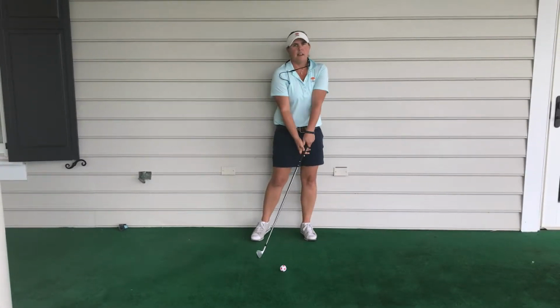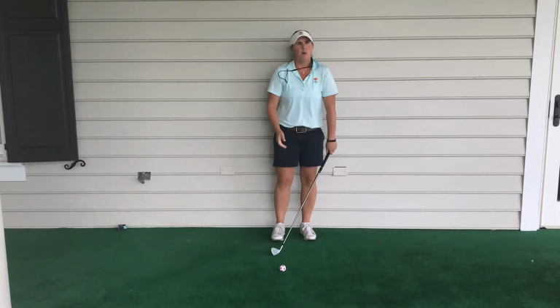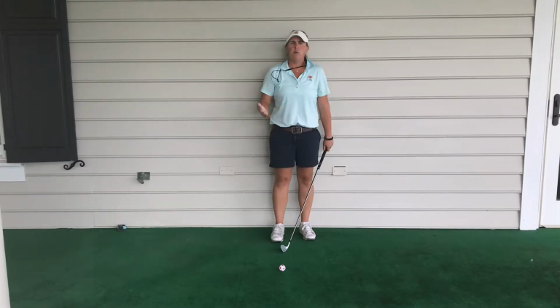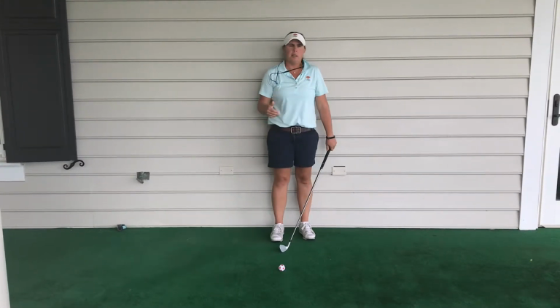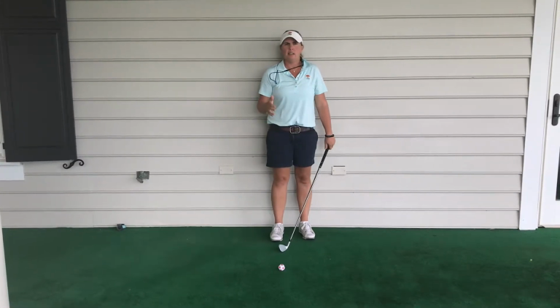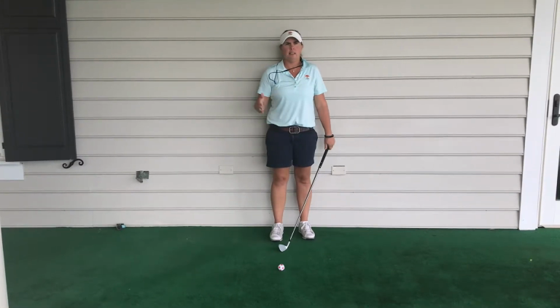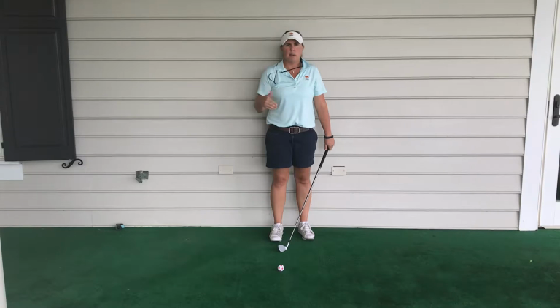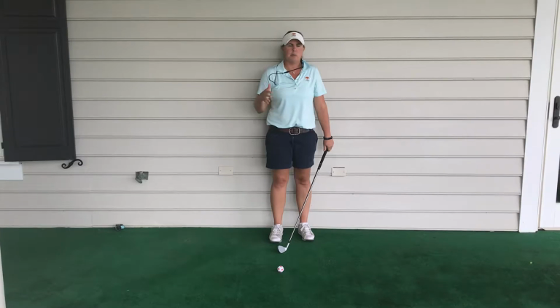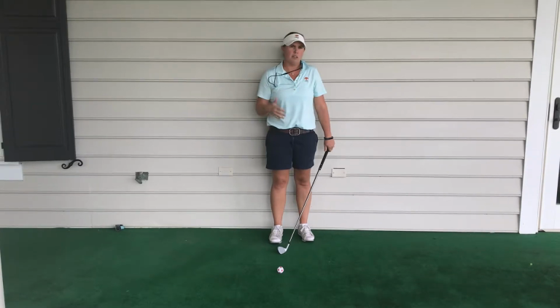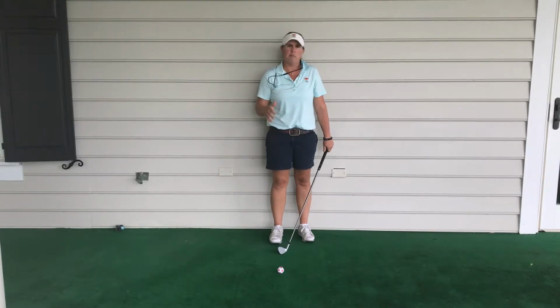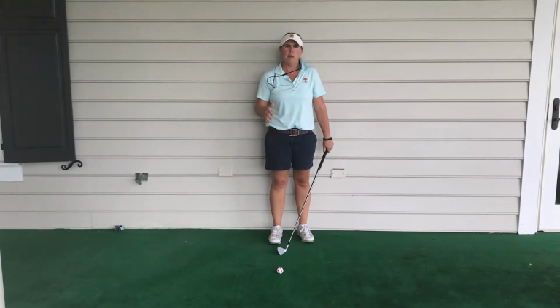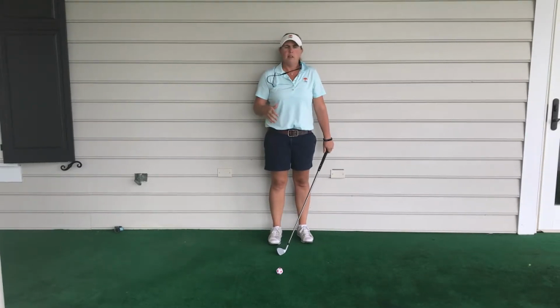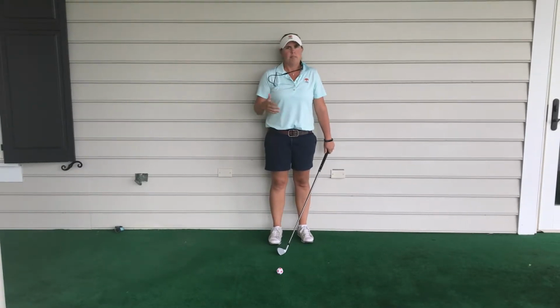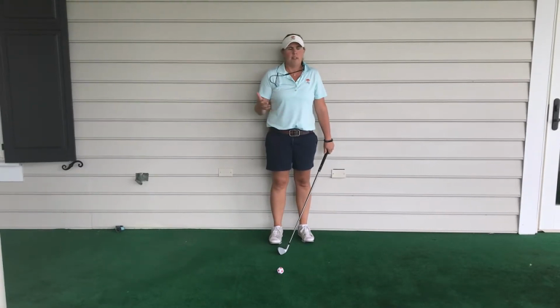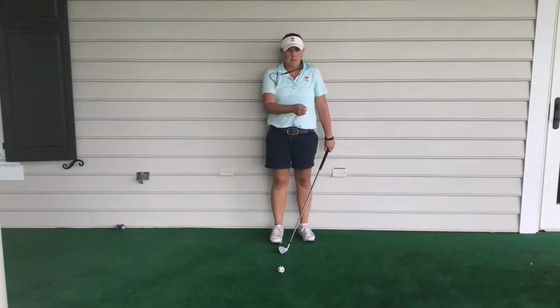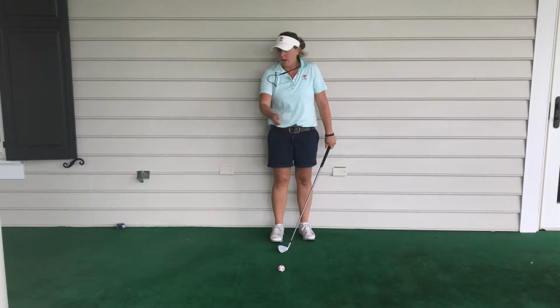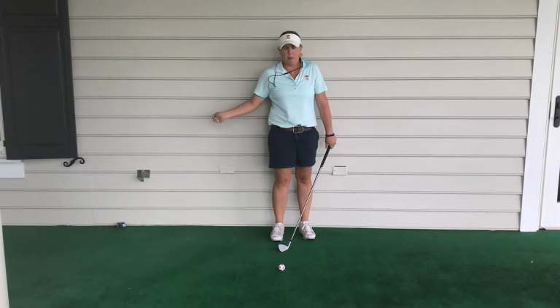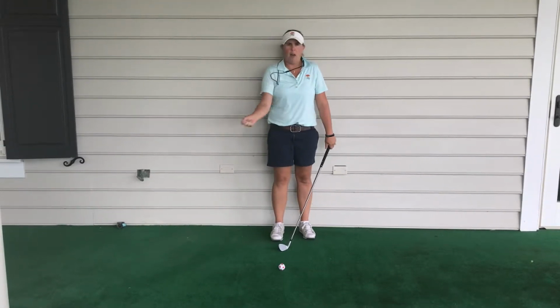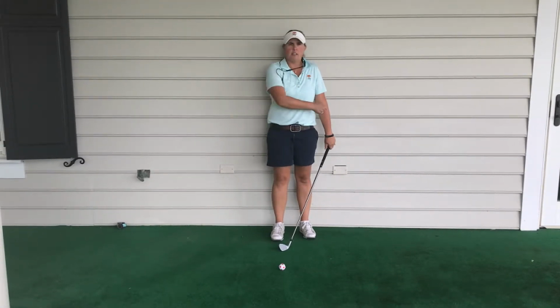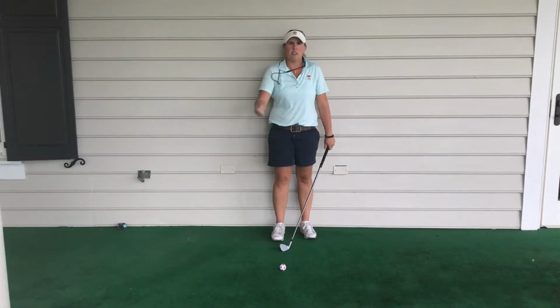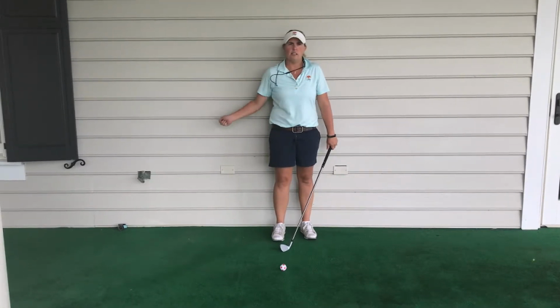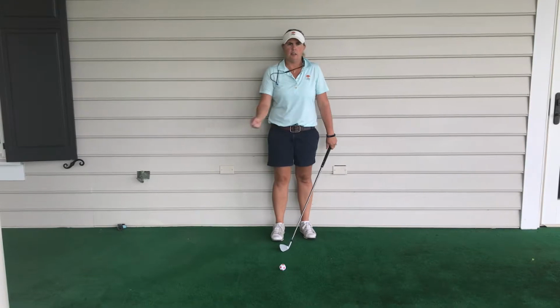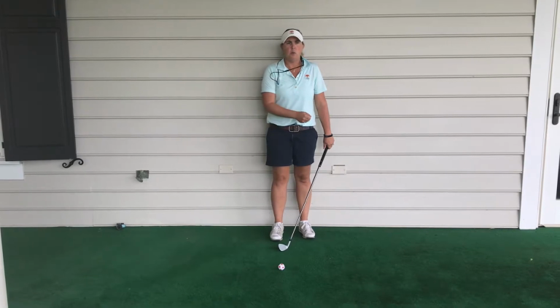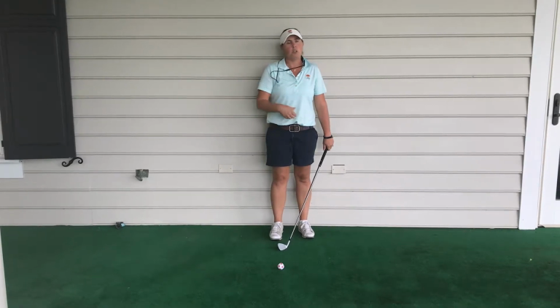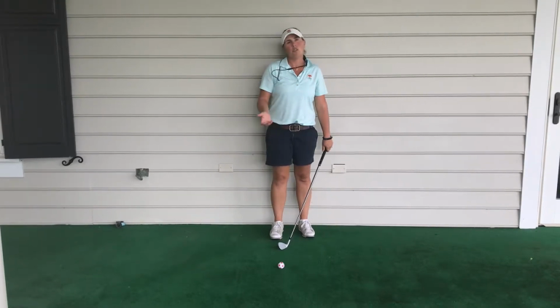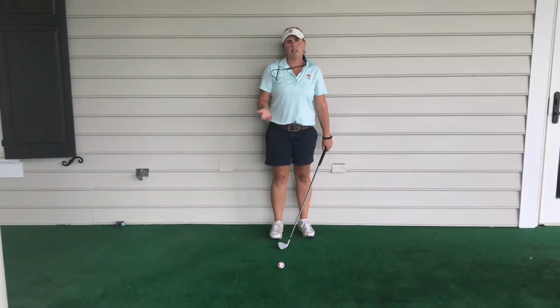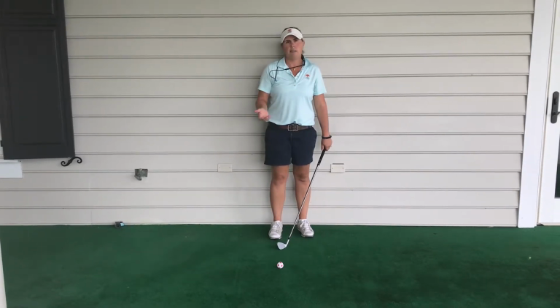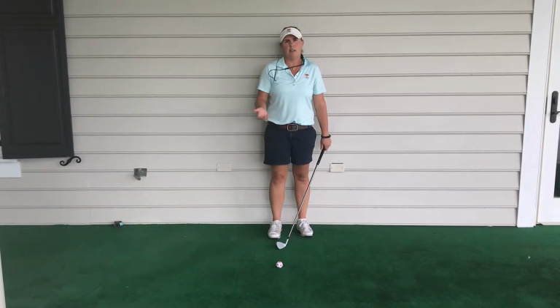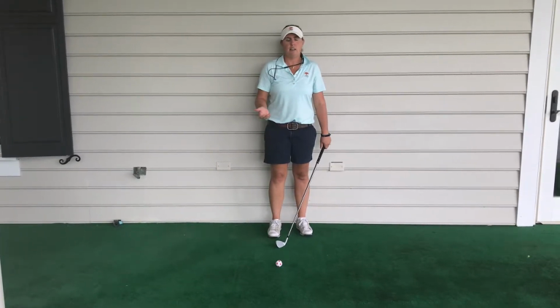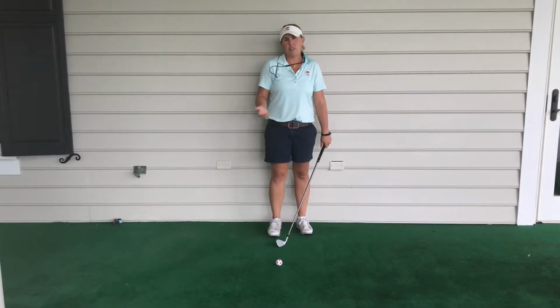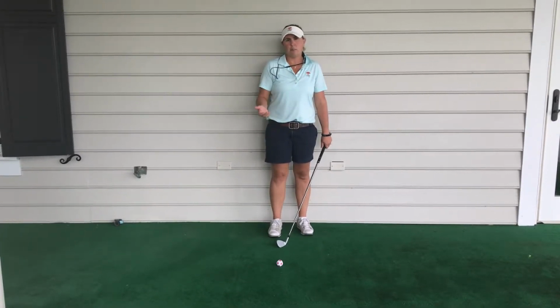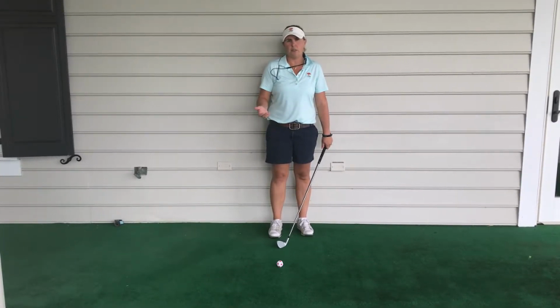Now, we've played a lot of tennis, a lot of baseball, softball, even racquetball. All these things are side to side. We're used to swinging side by side. In golf, it's a little bit different.